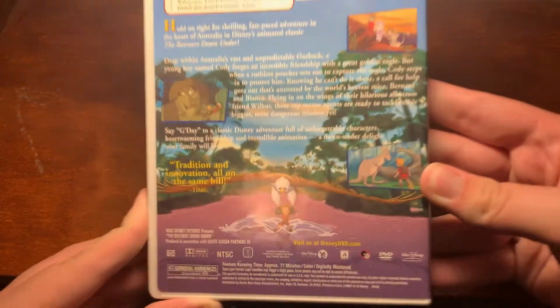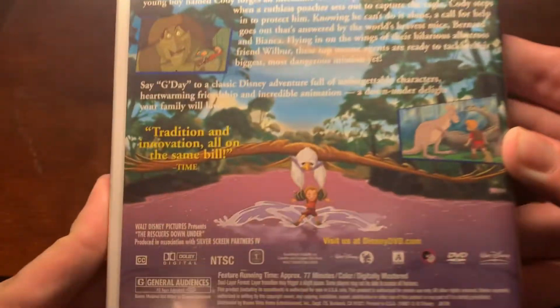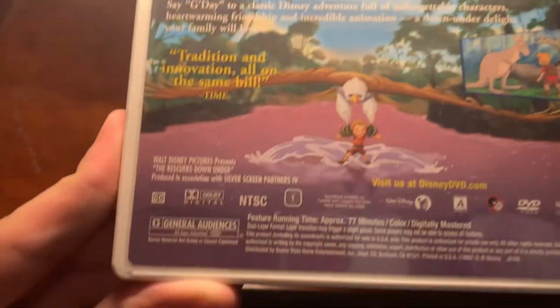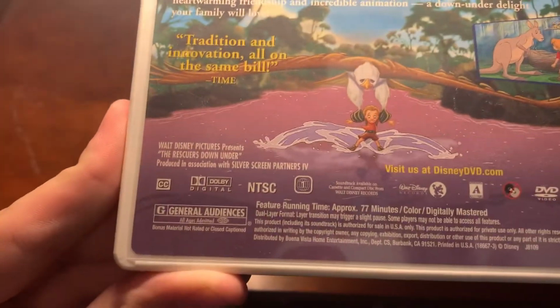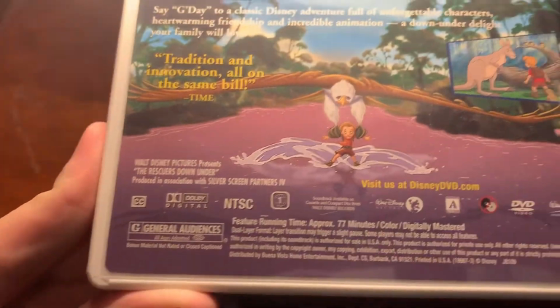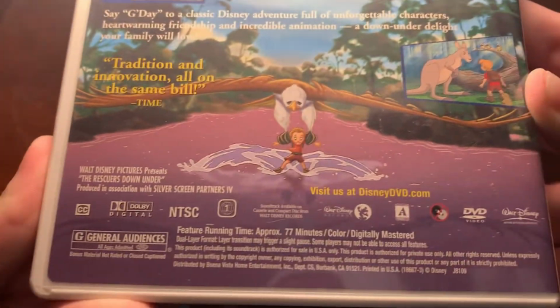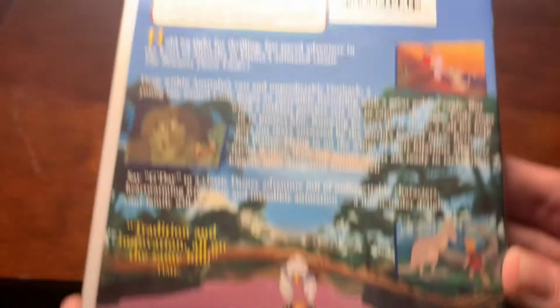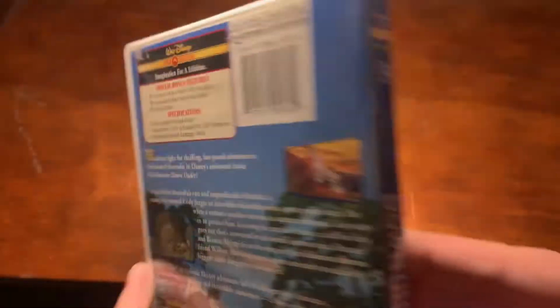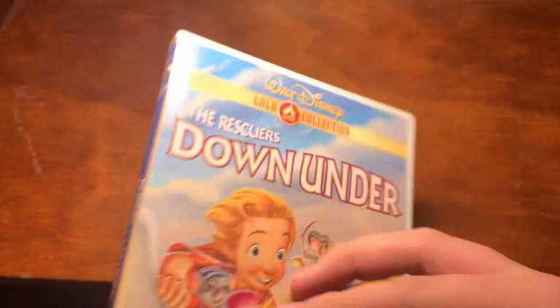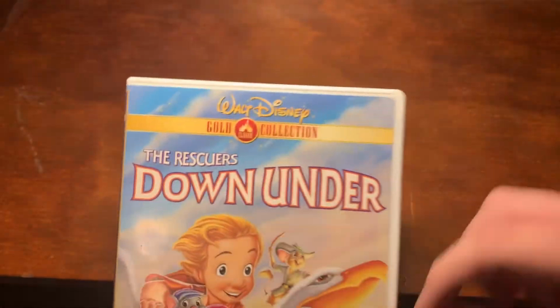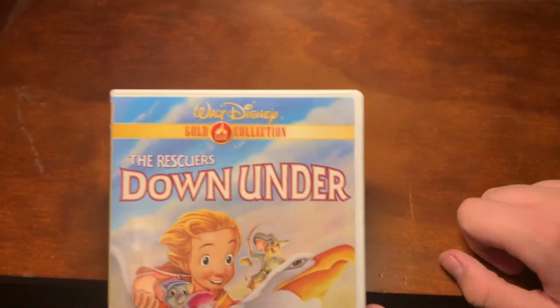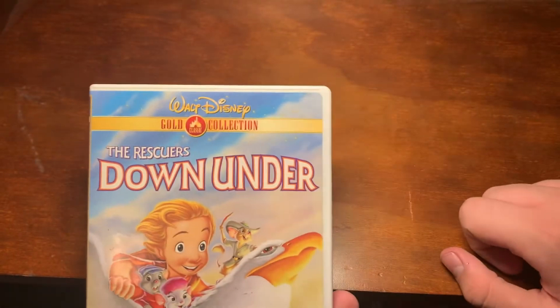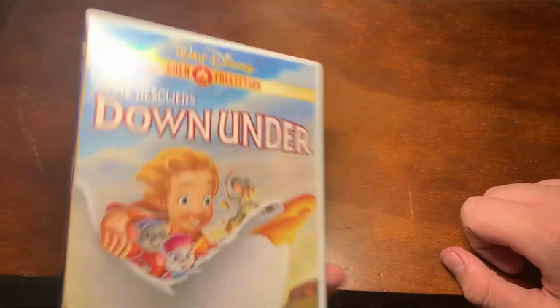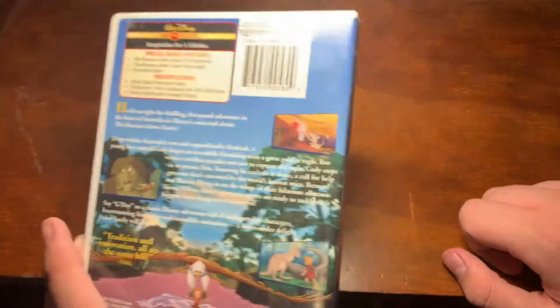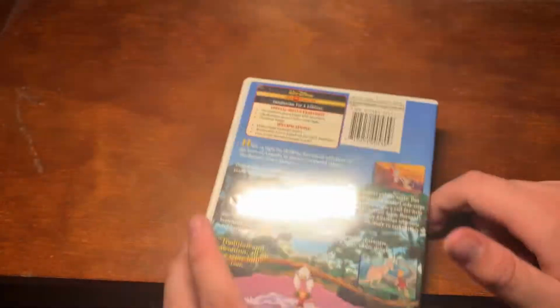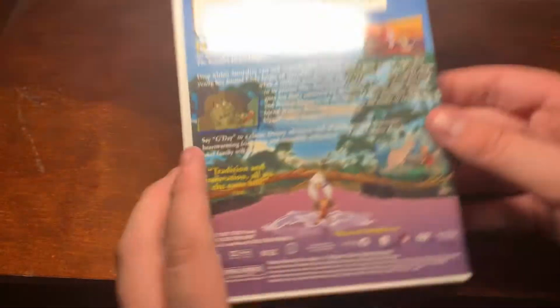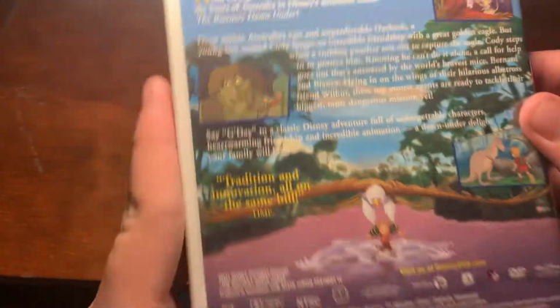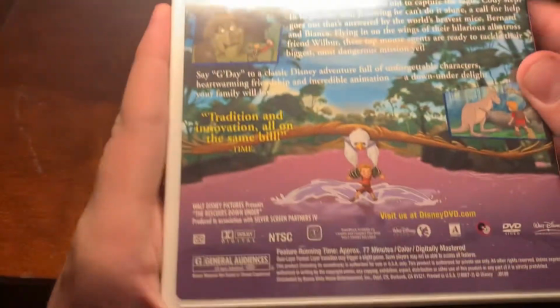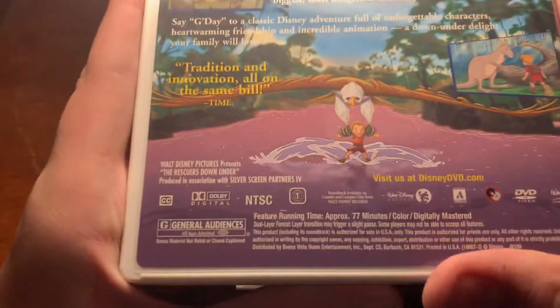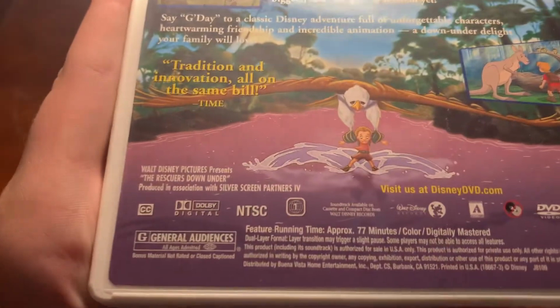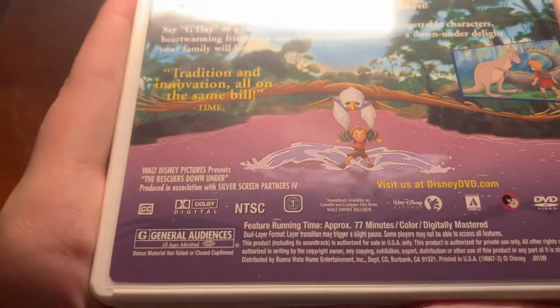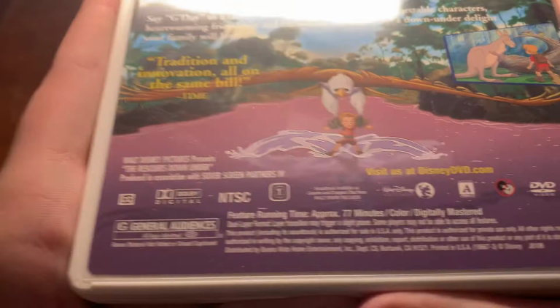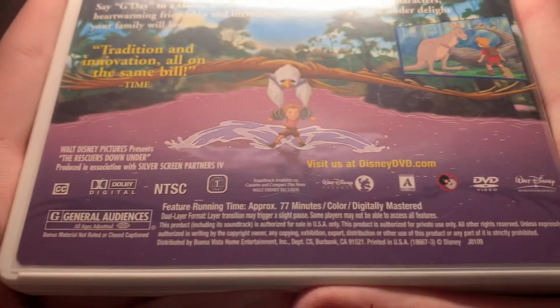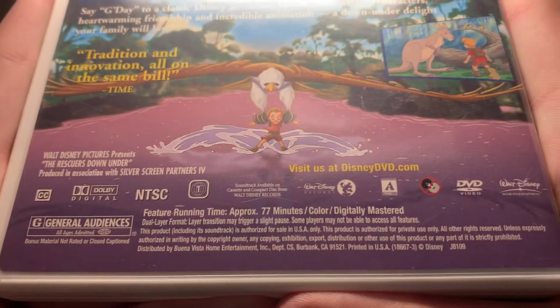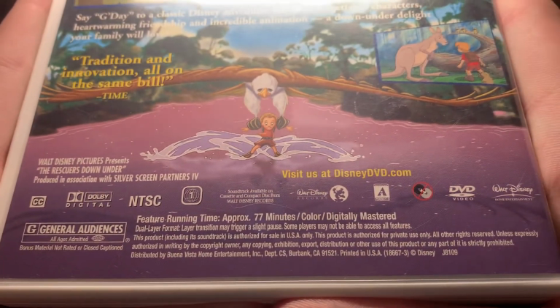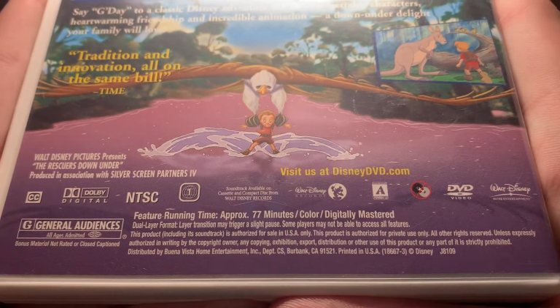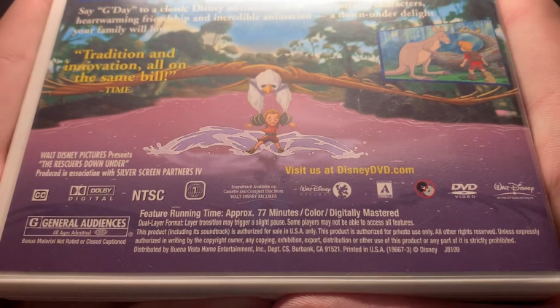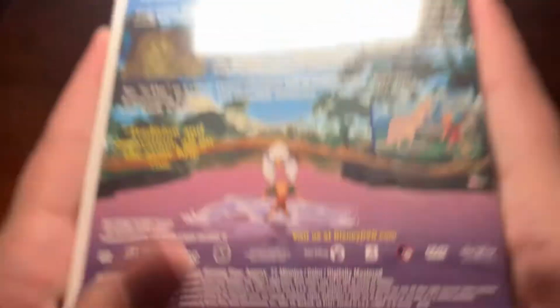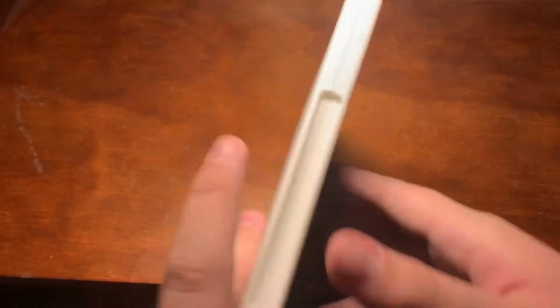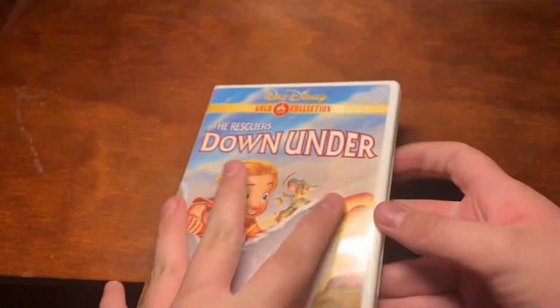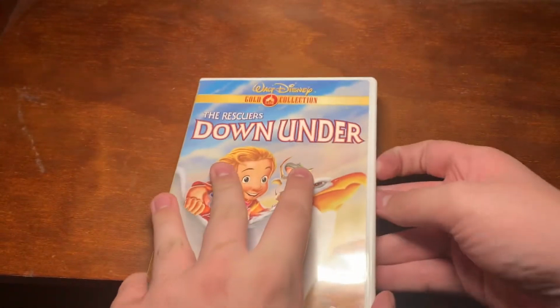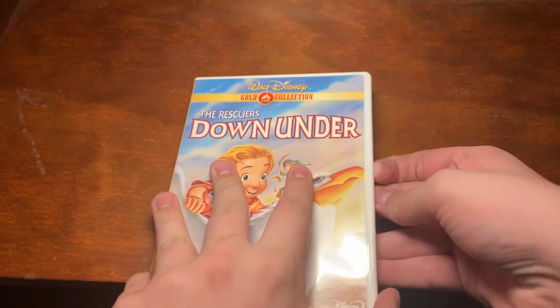This is a pretty good movie. As a kid, I liked it better than the prequel, but not really sure about that now. 77 minutes, rated G.